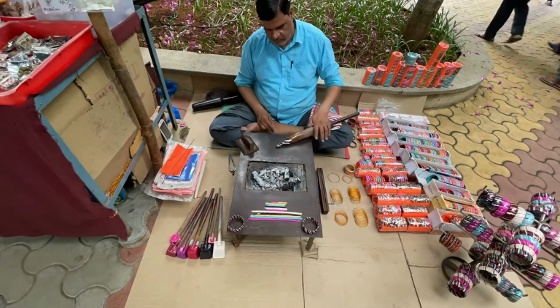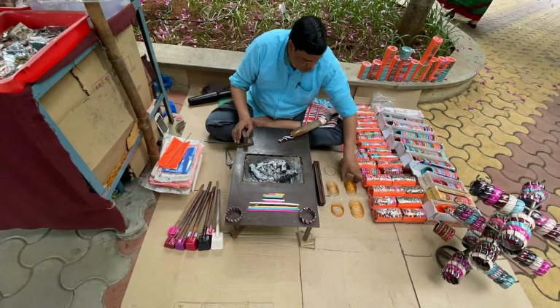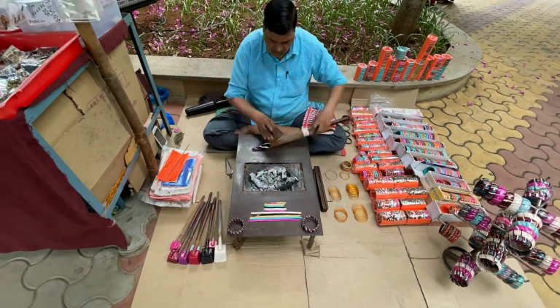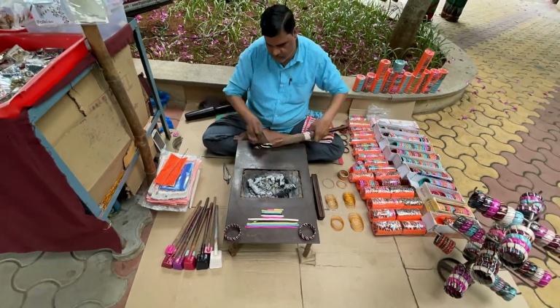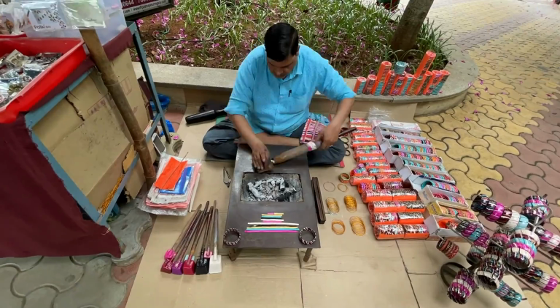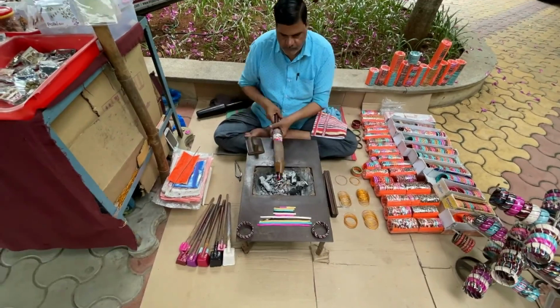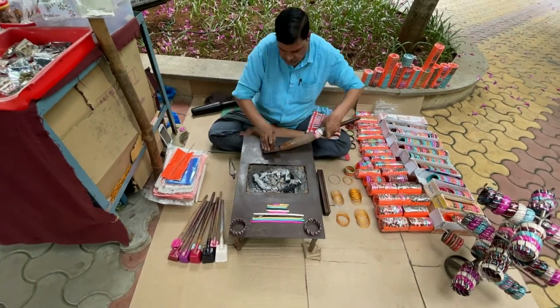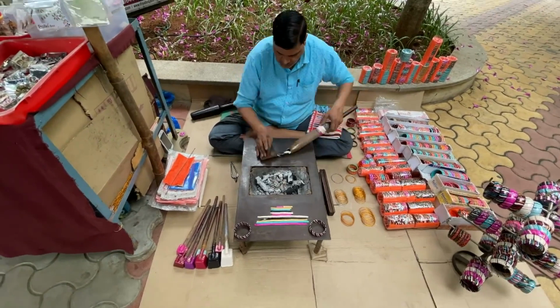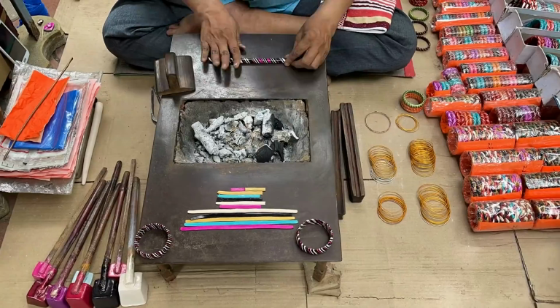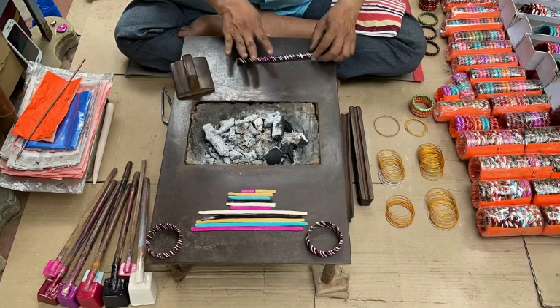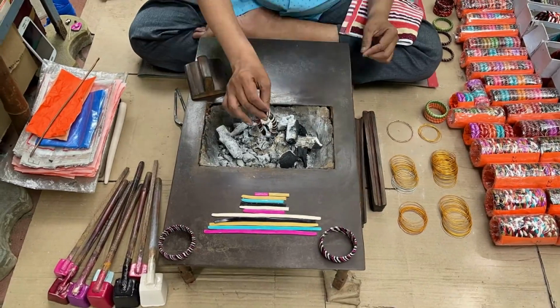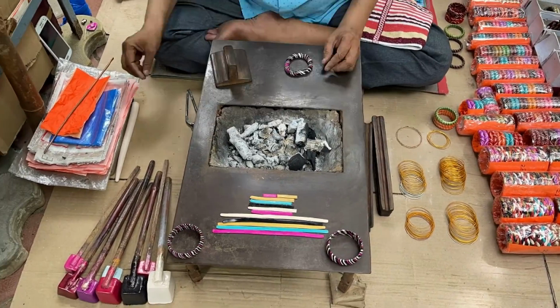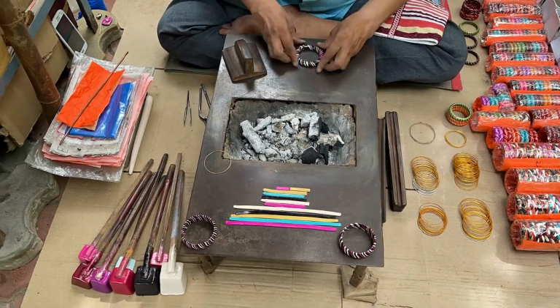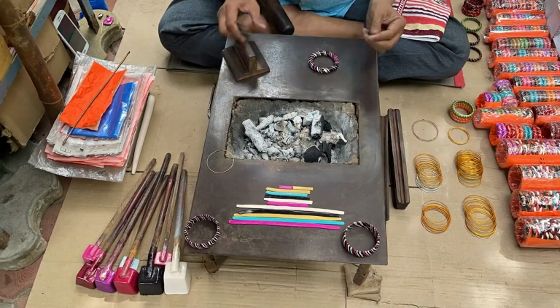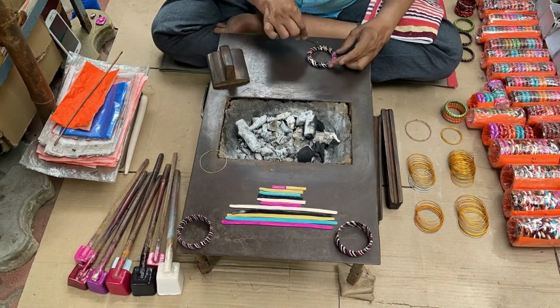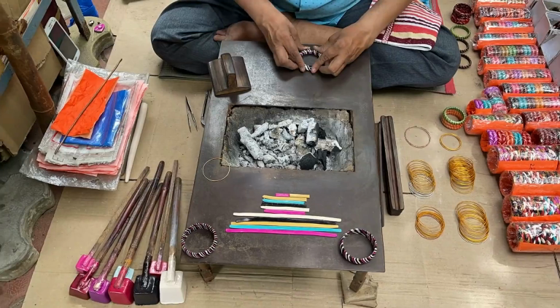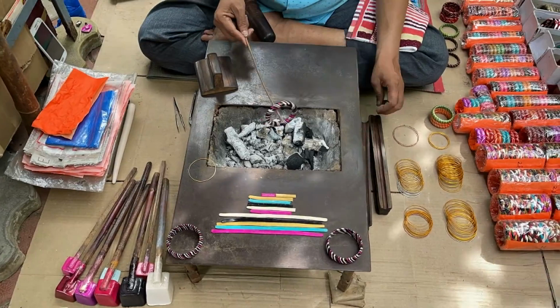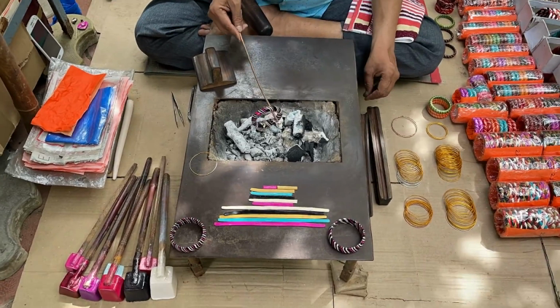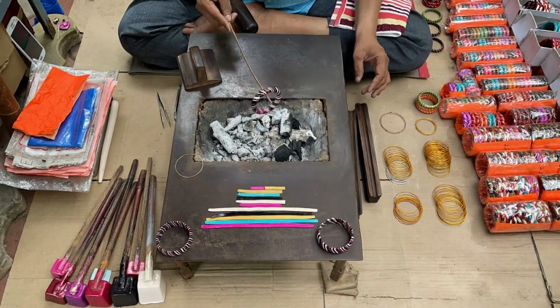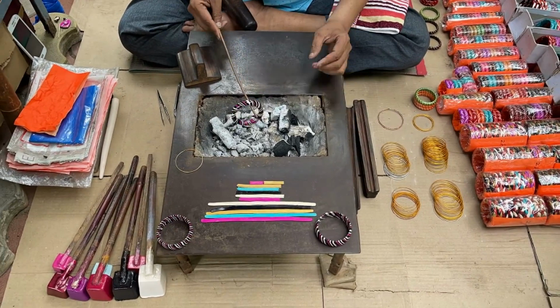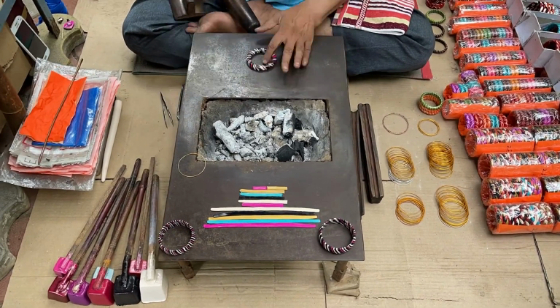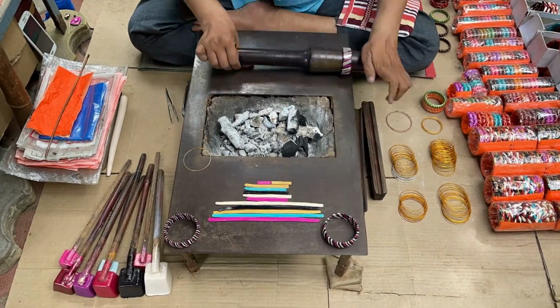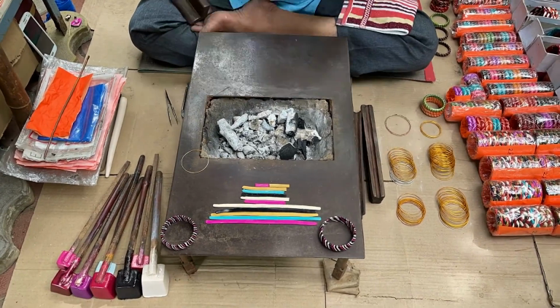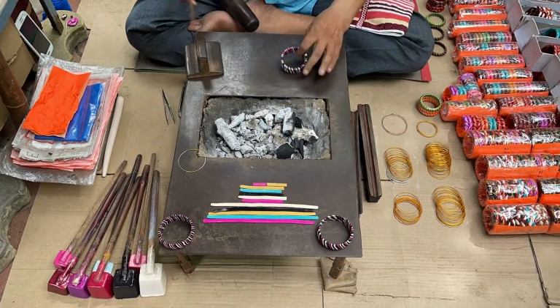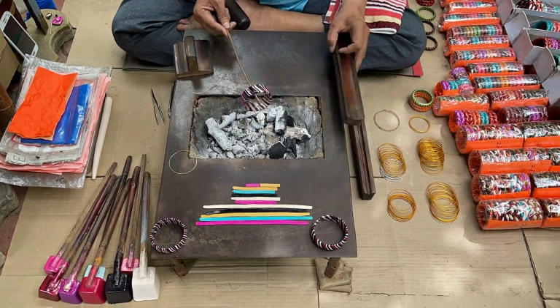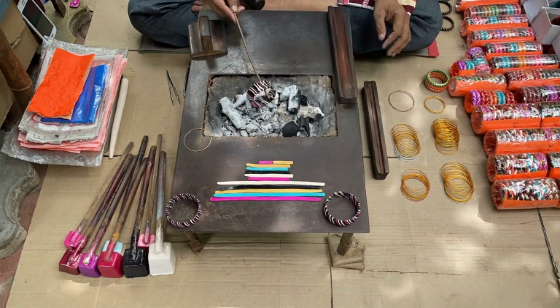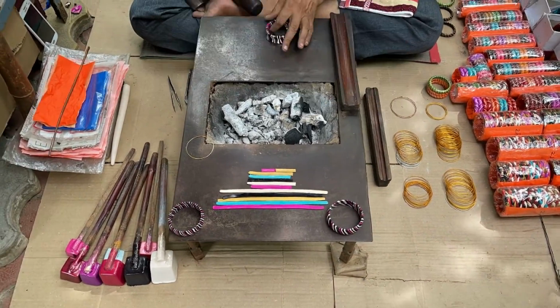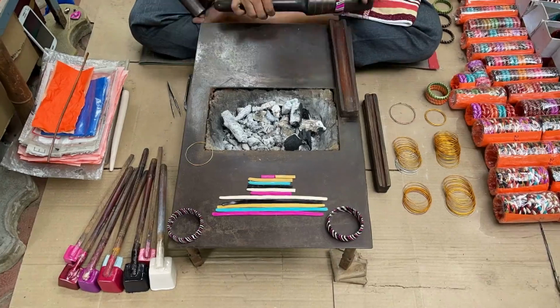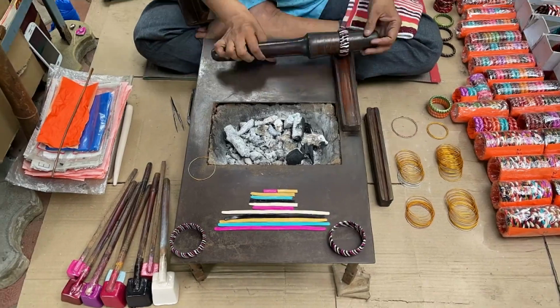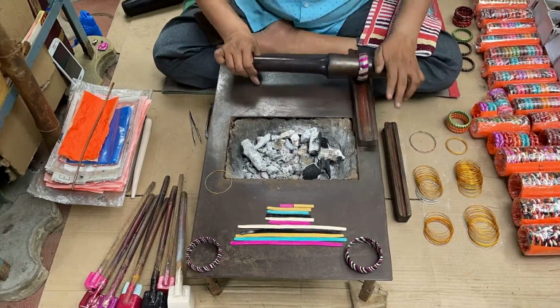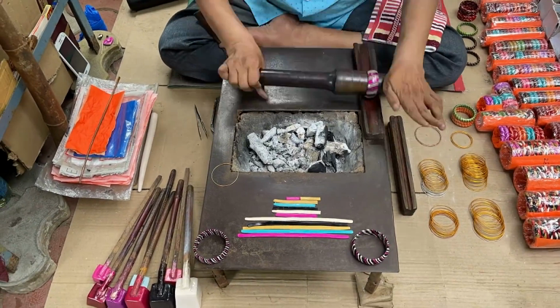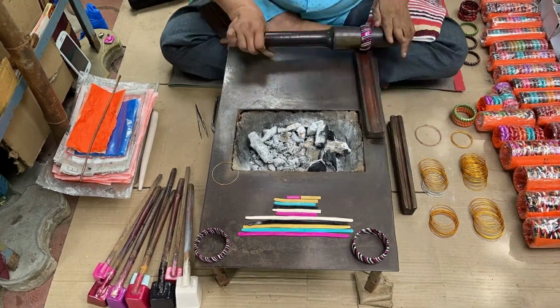Here I have chosen the pink and black color — this is how he is making it. See how beautifully the color combinations and textures are put together. Let us hear from the man himself on how he makes these bangles now.